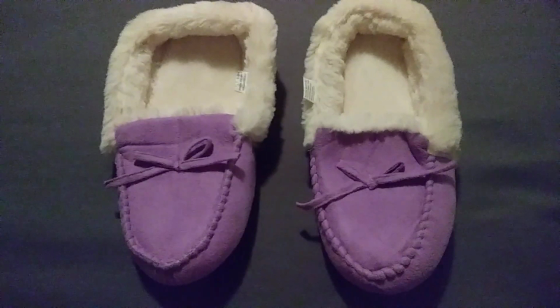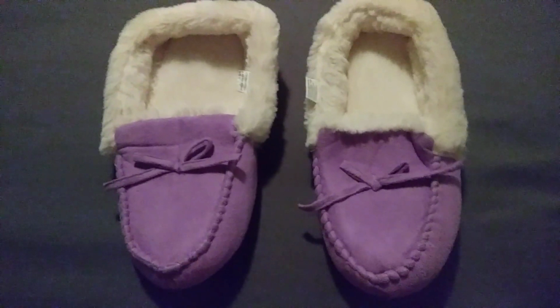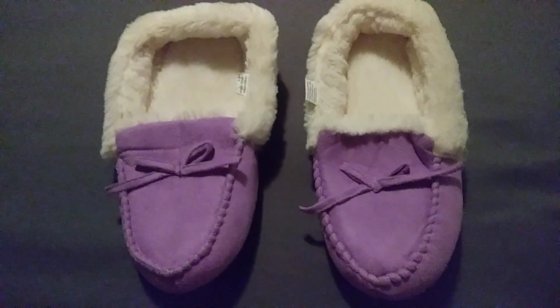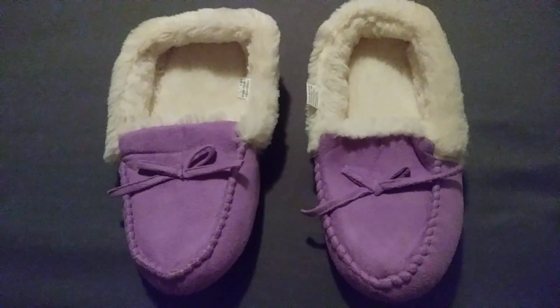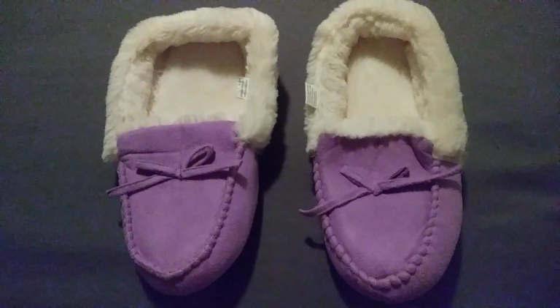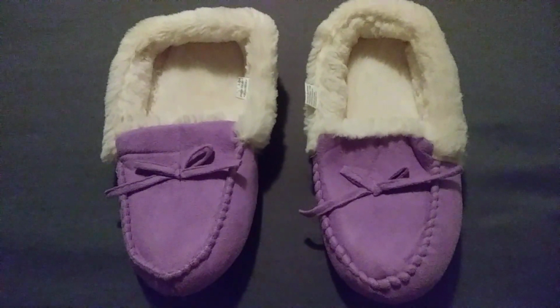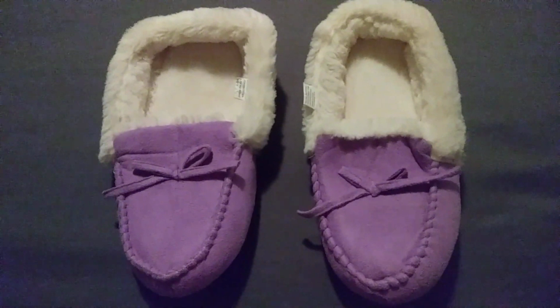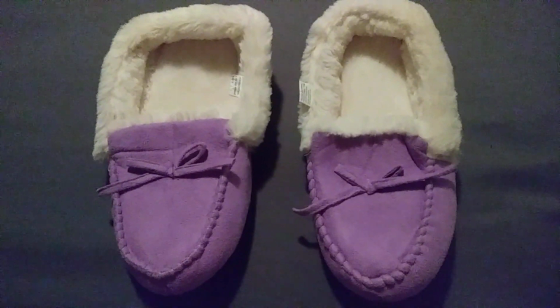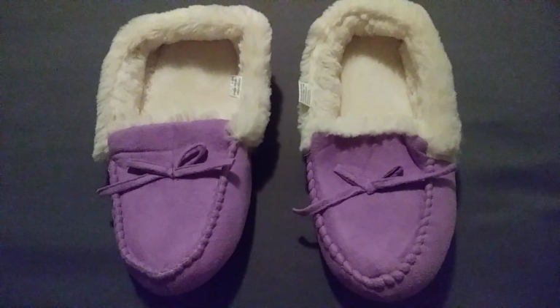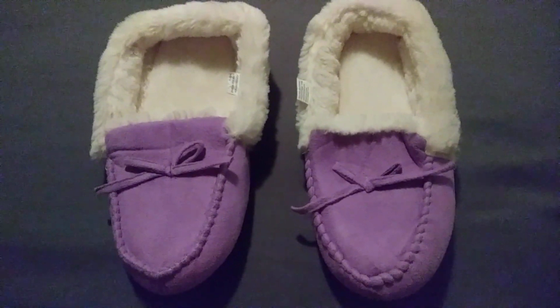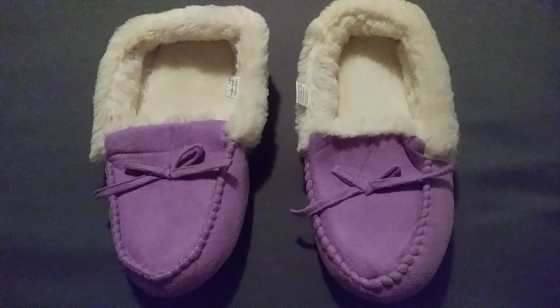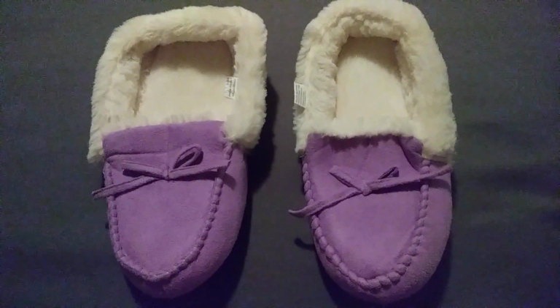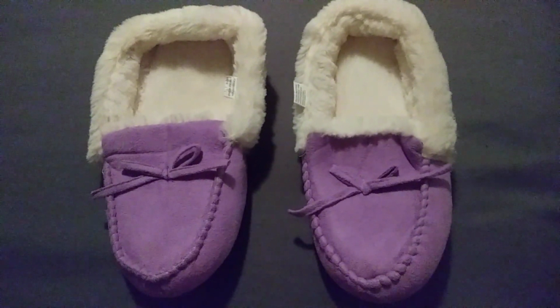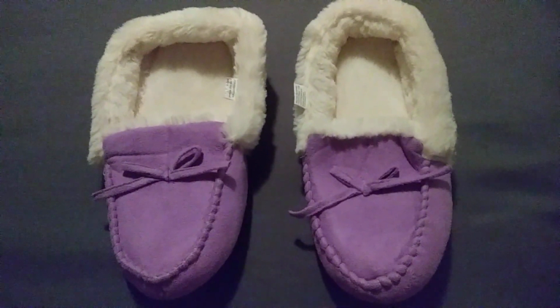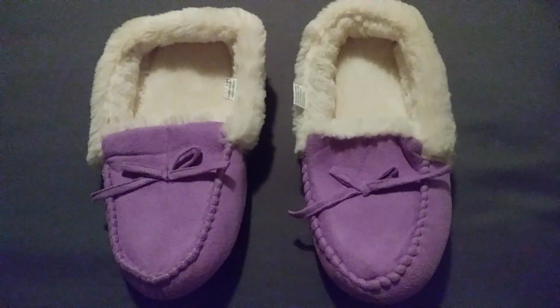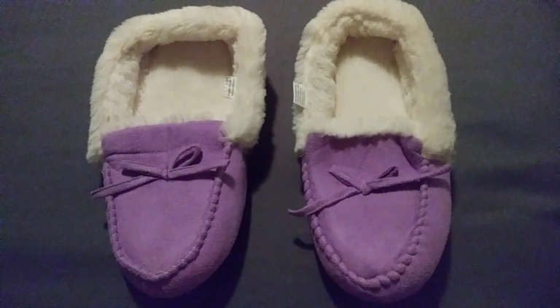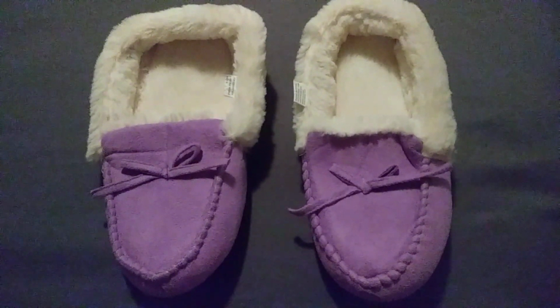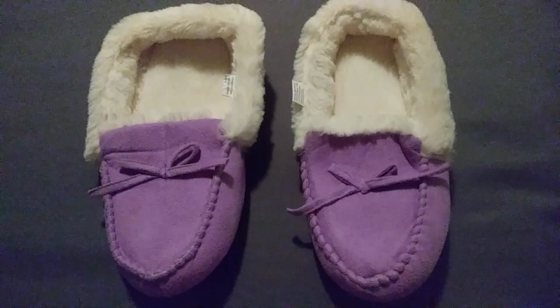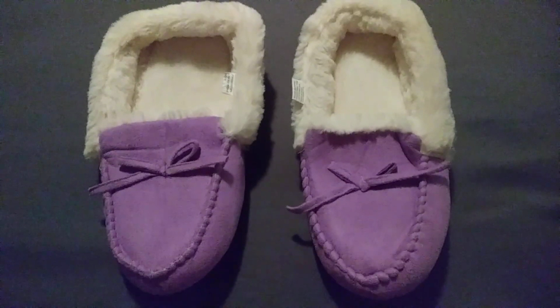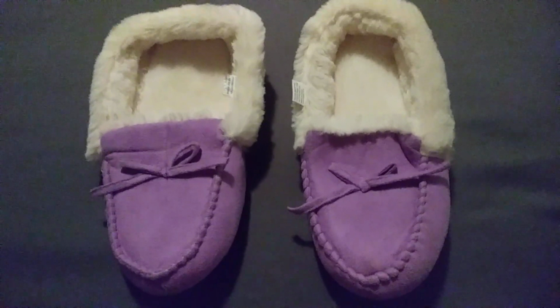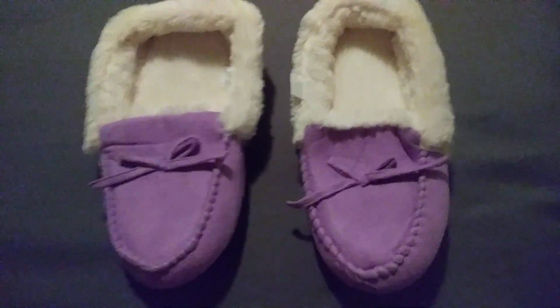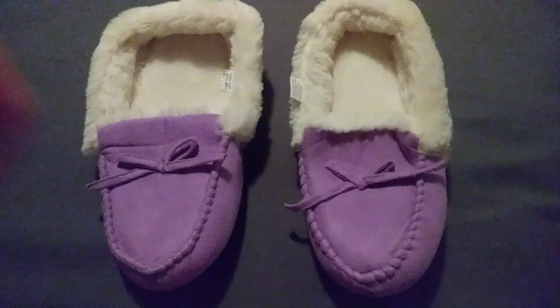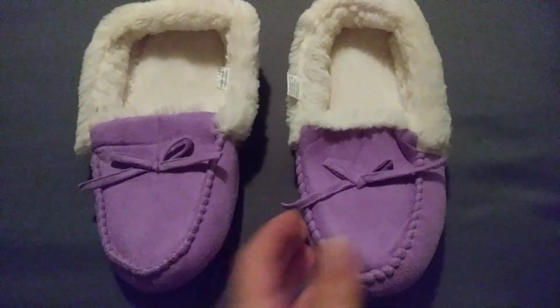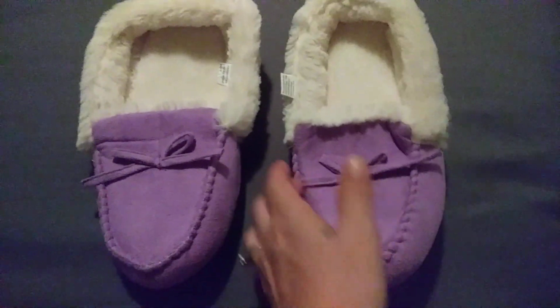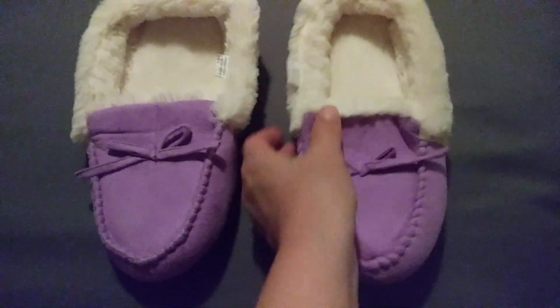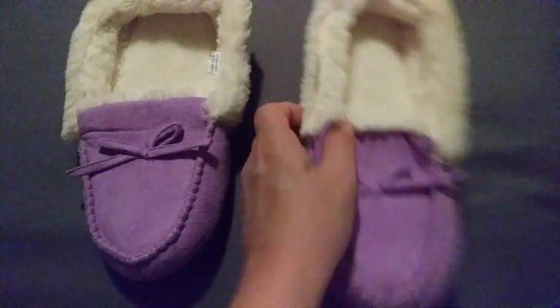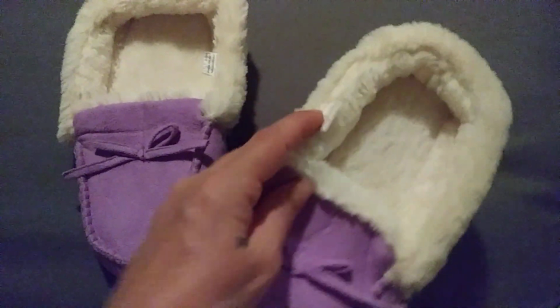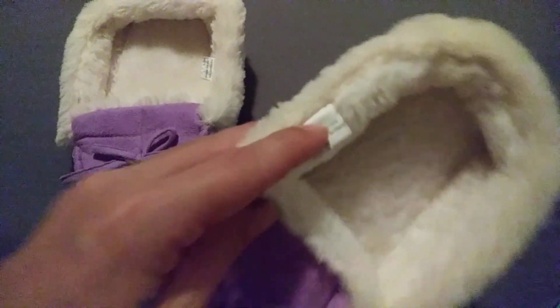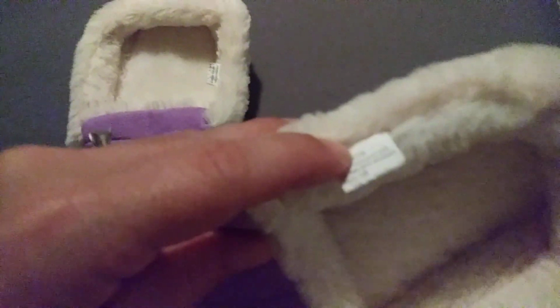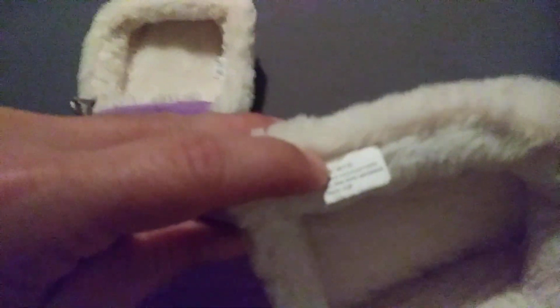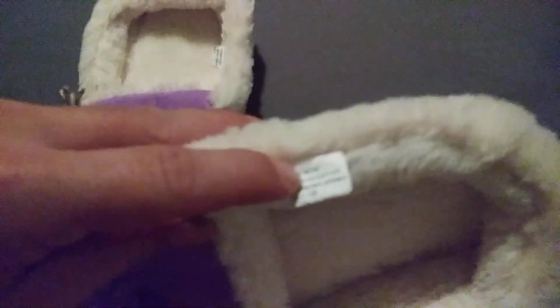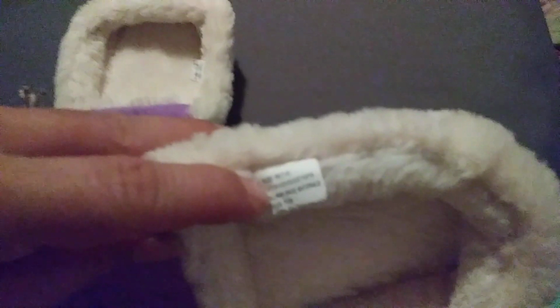Hey Krista, just got done watching your part two for the penny items on Tuesday. The purple slippers are a penny. There's a UPC code on the inside here.